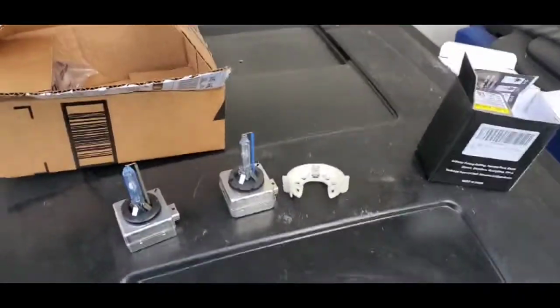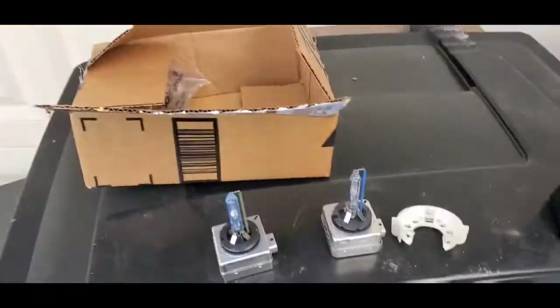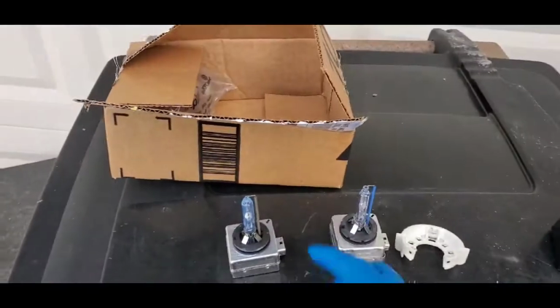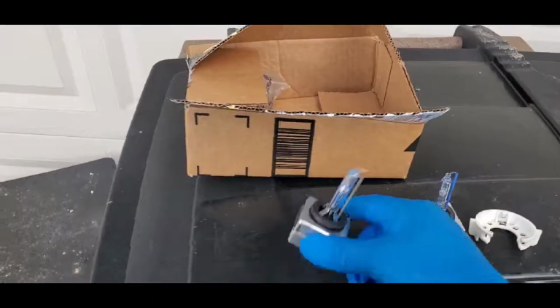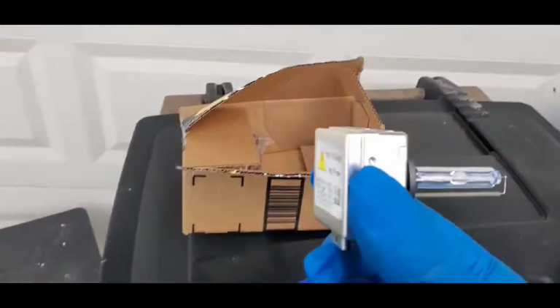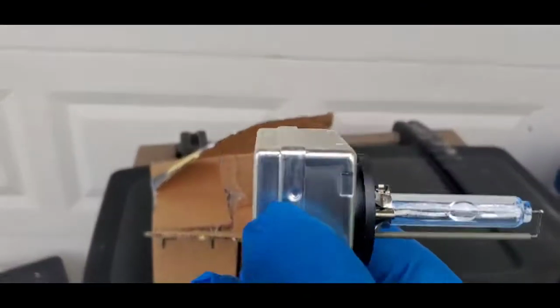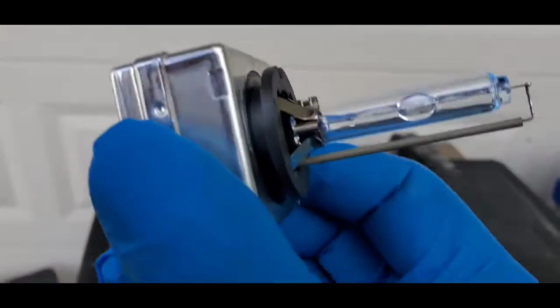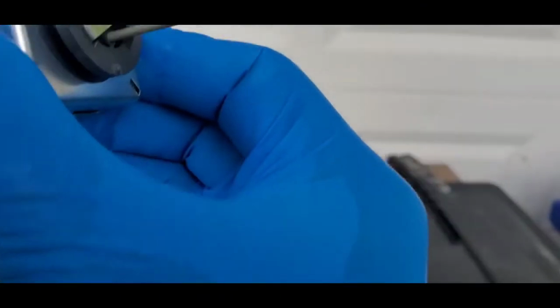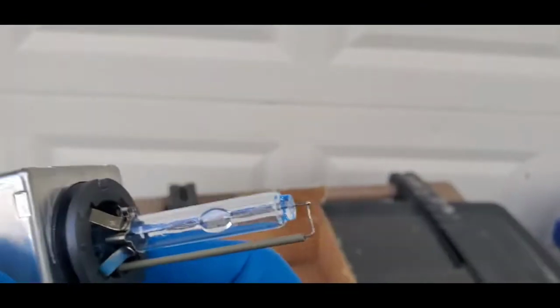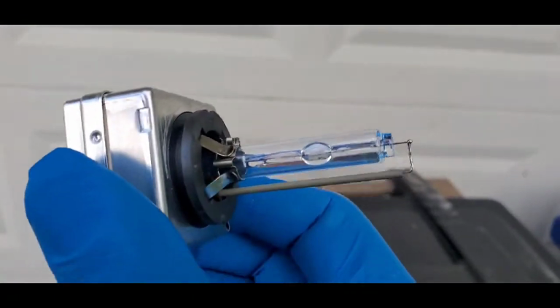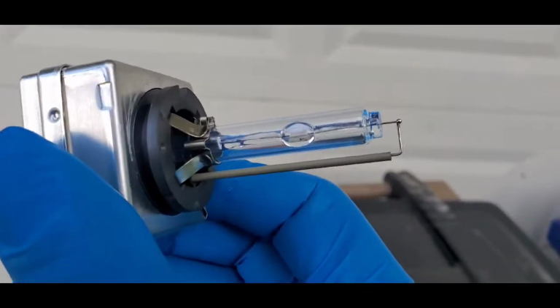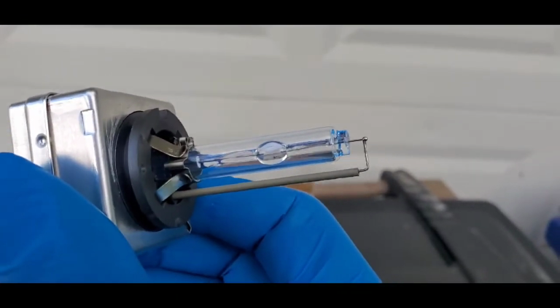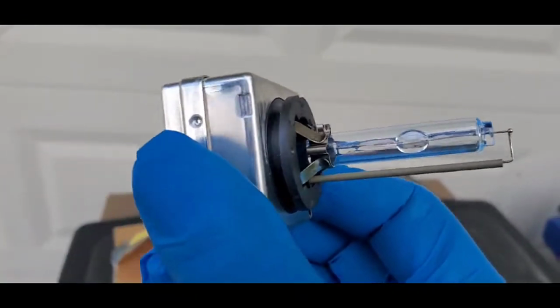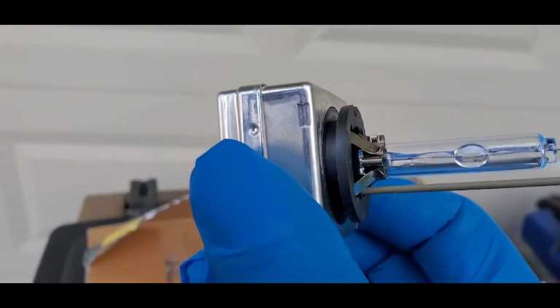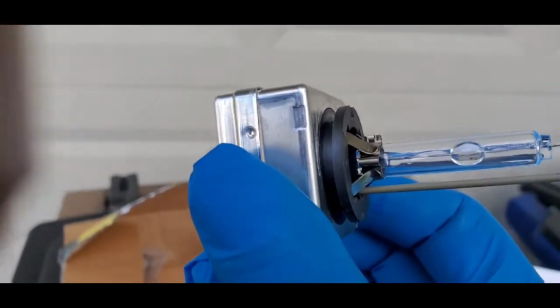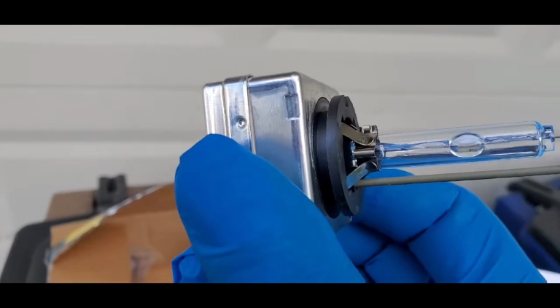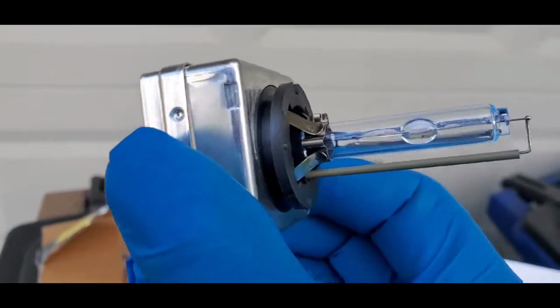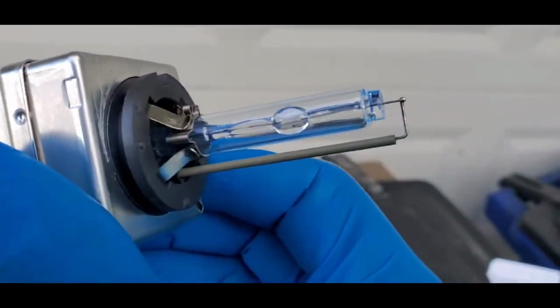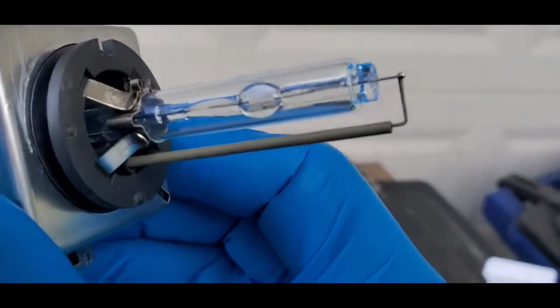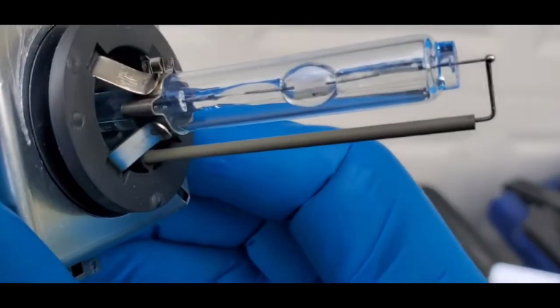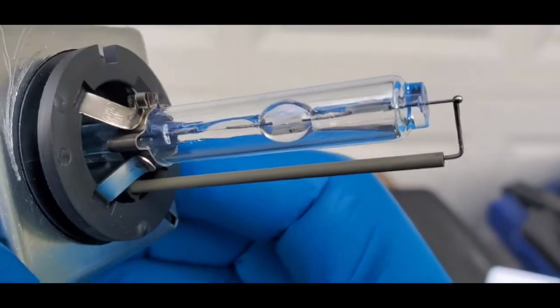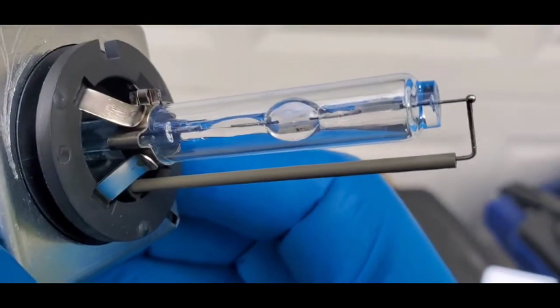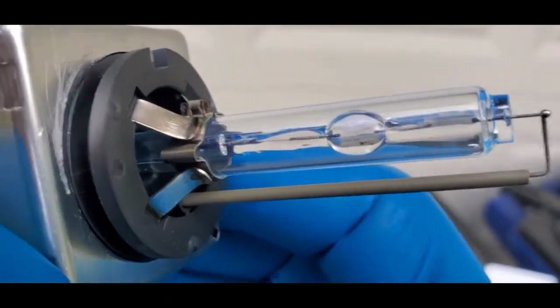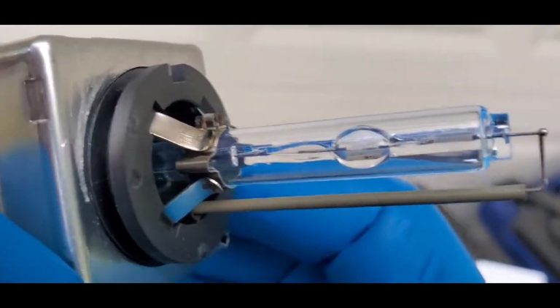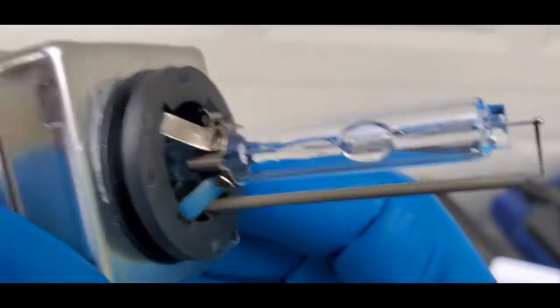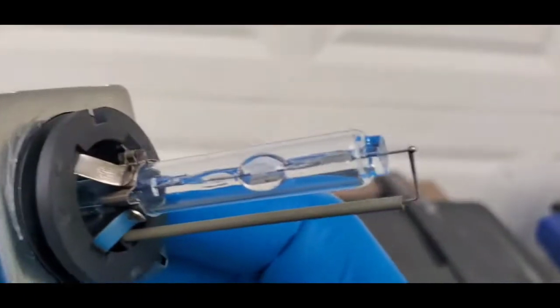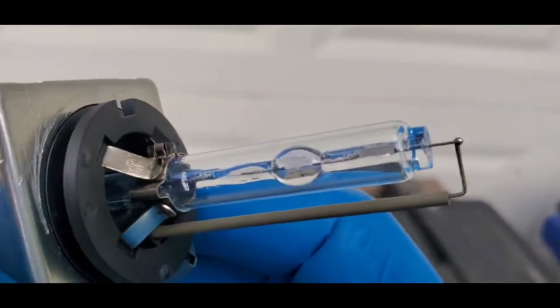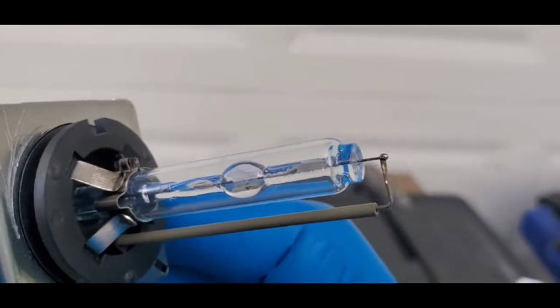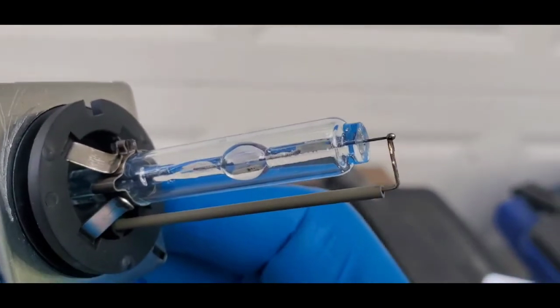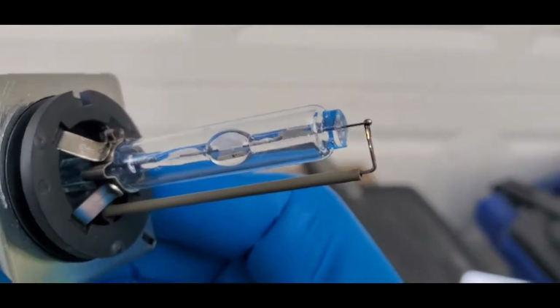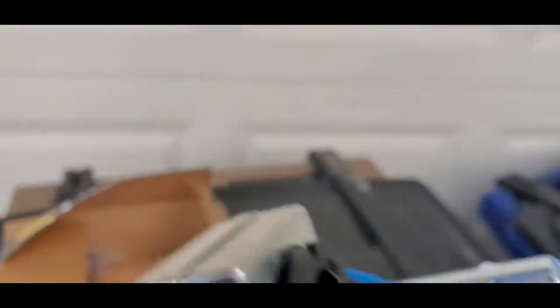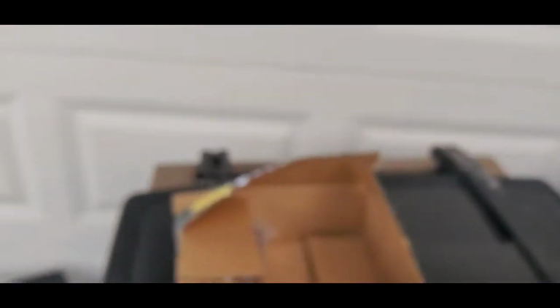So this is my factory bulb and as you can see the stem is brown, and you can see the little bubble in there has a little brown spot in it — so it's pretty old.